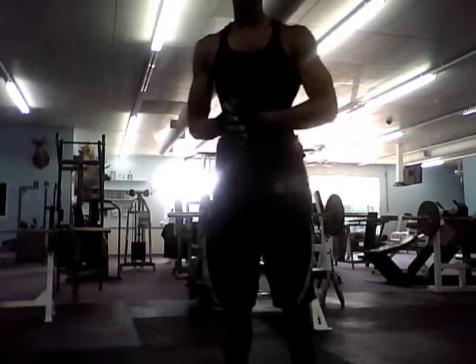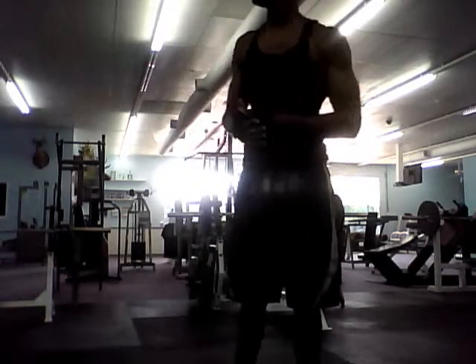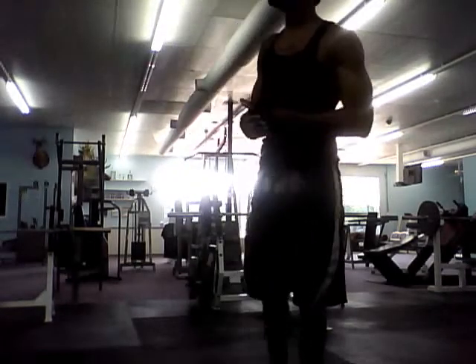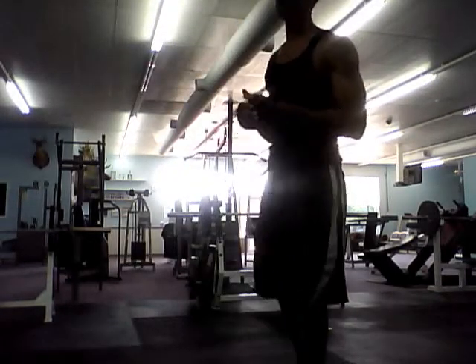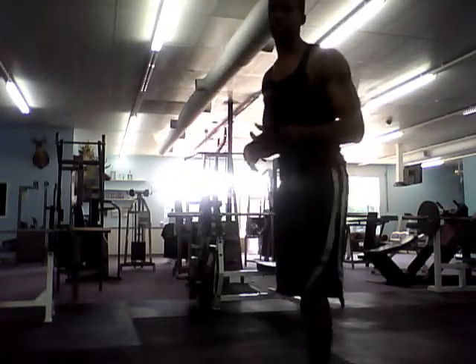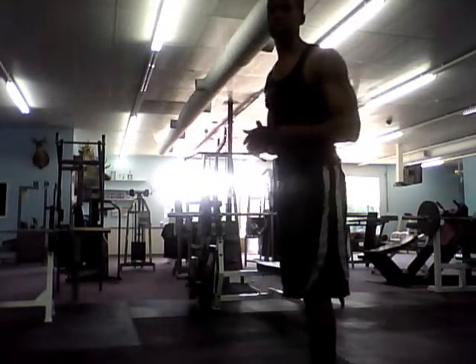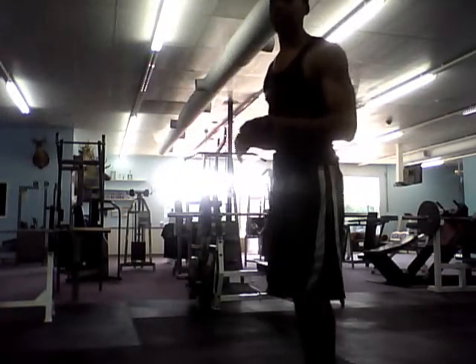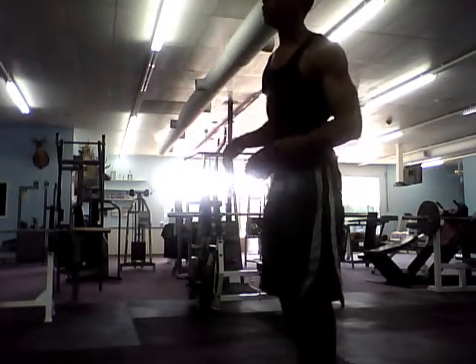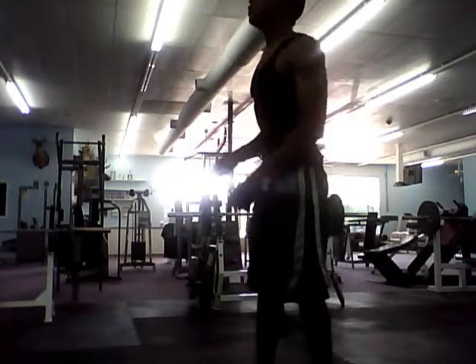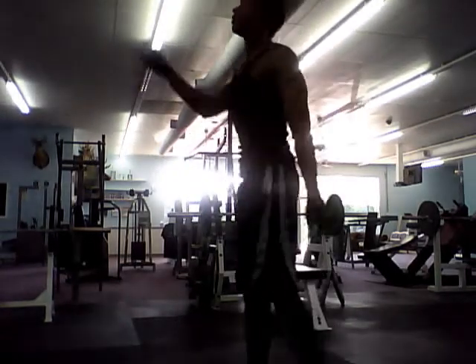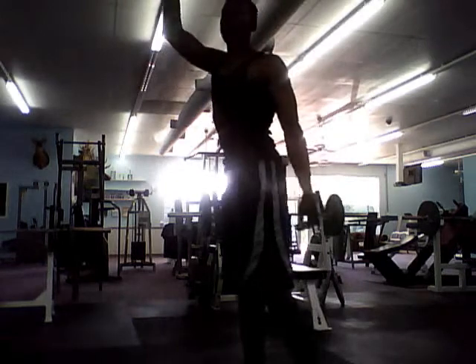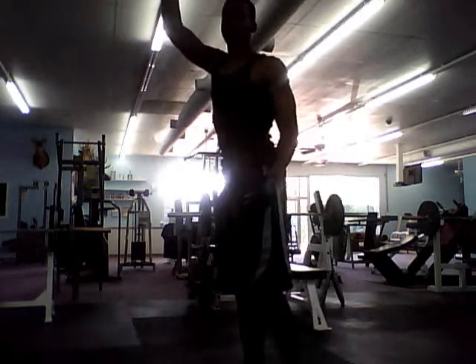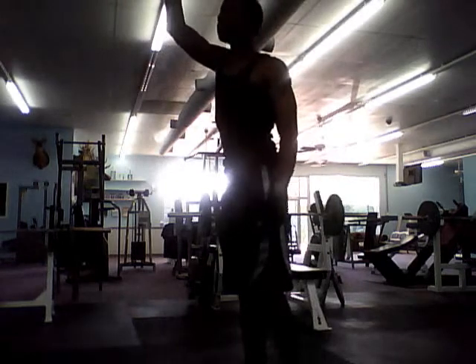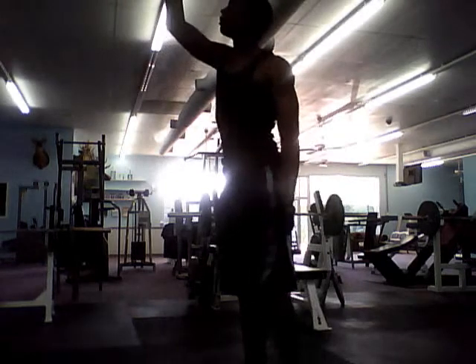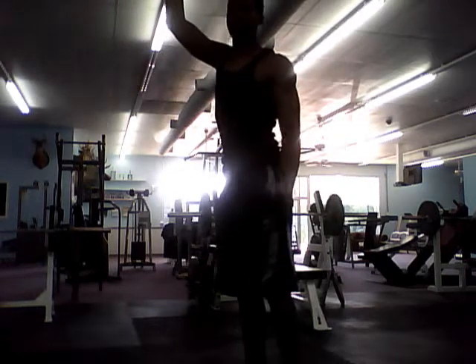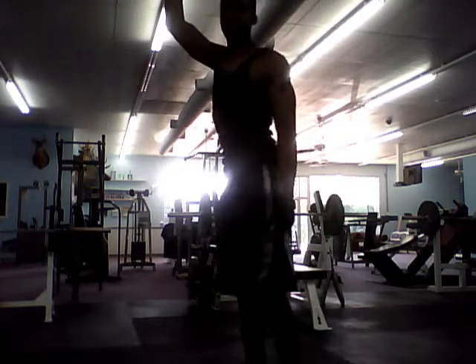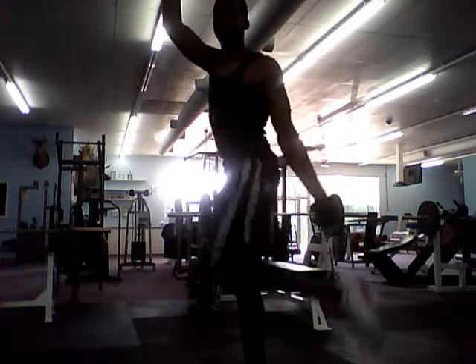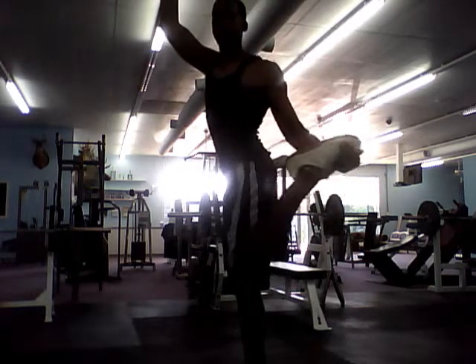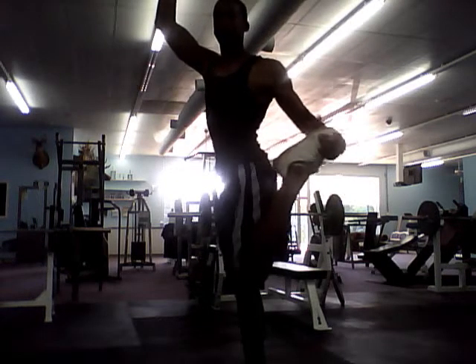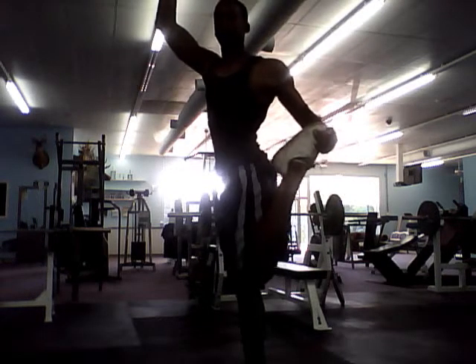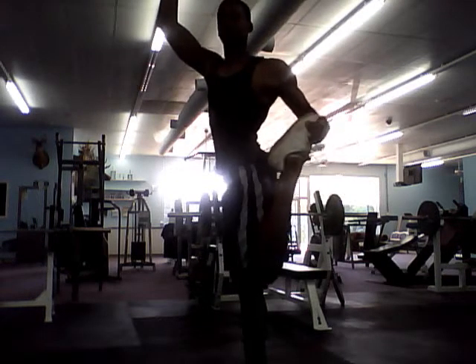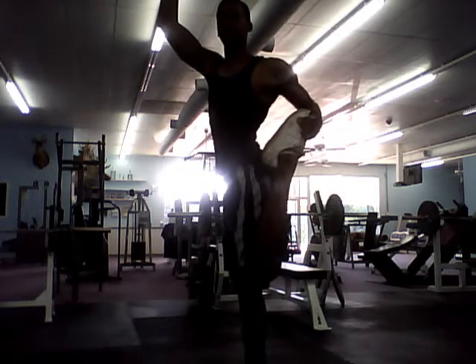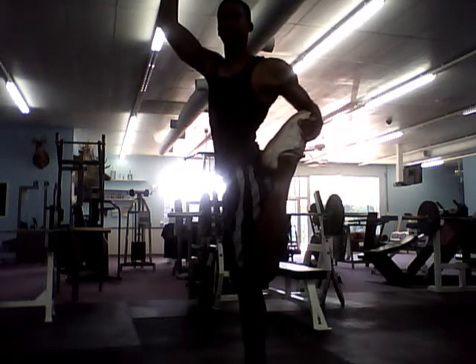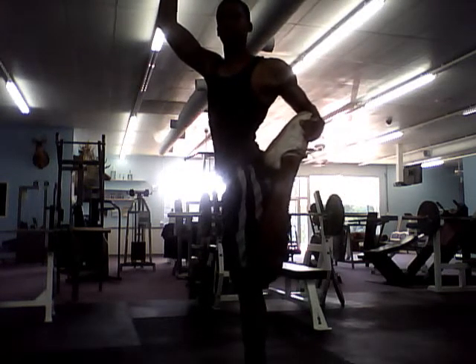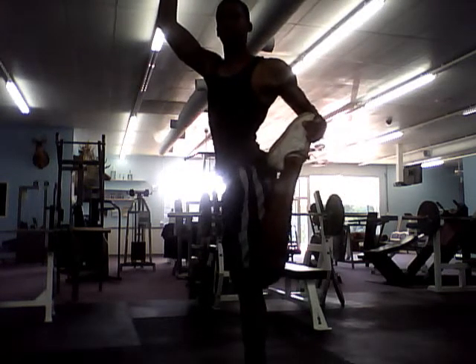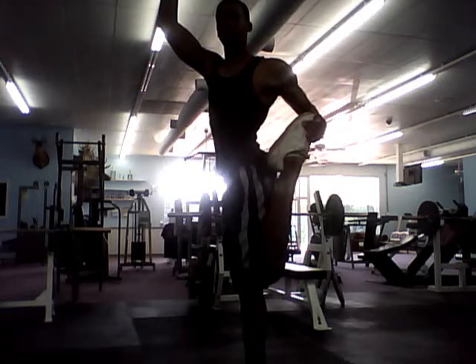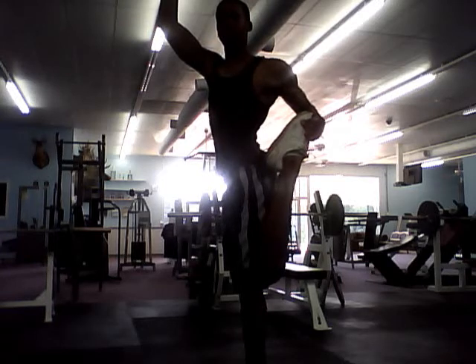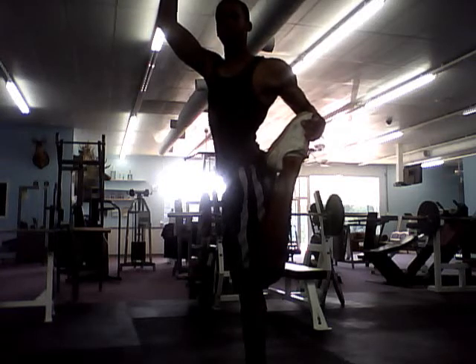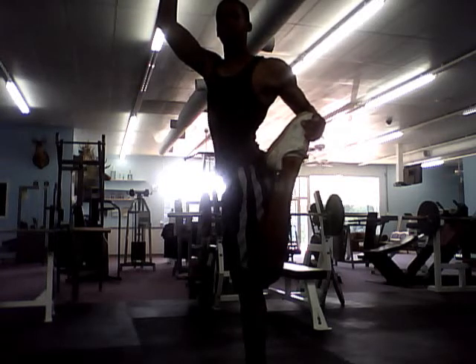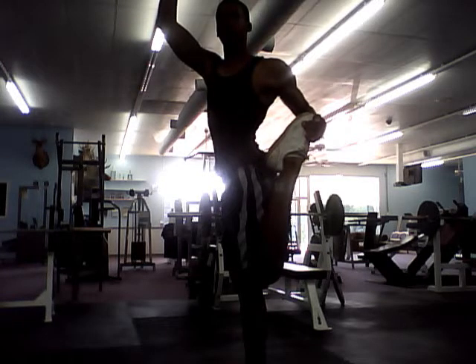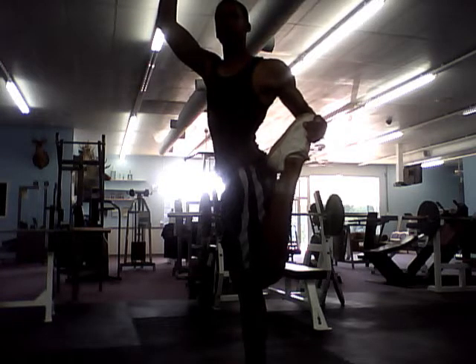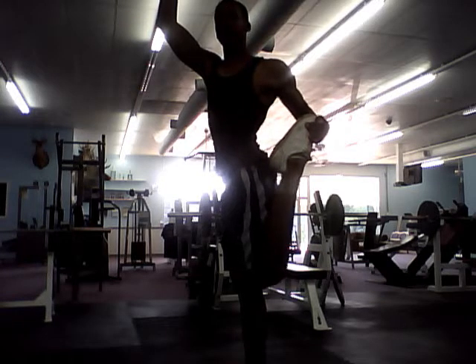Now I'm going to show y'all some leg stretches. Basically just hold on to something like this and take your foot and bring it all the way up to bring your leg right there. And hold it for about 10 seconds.